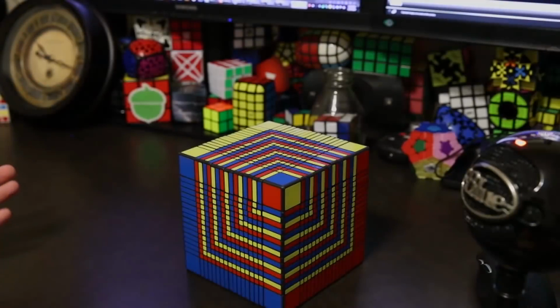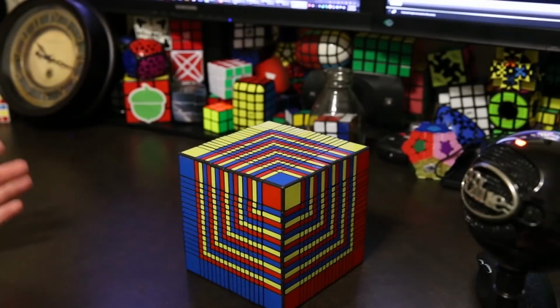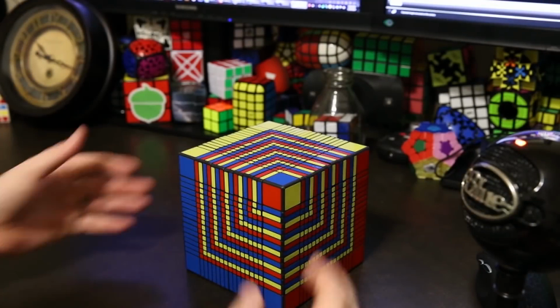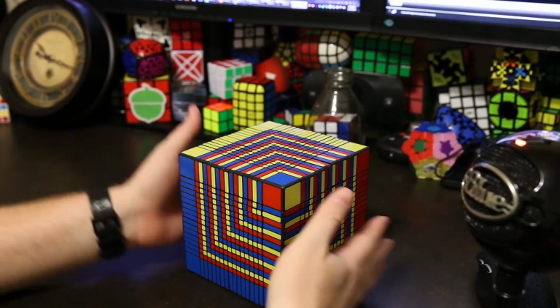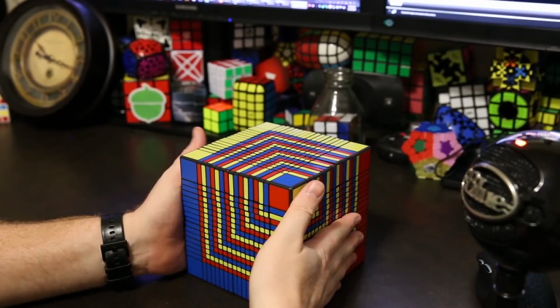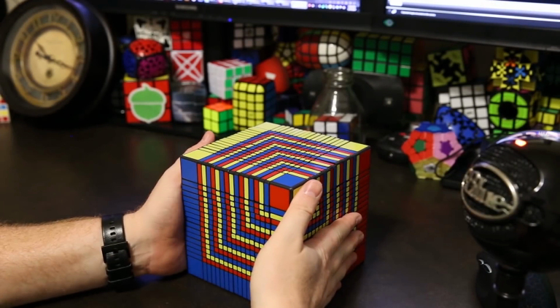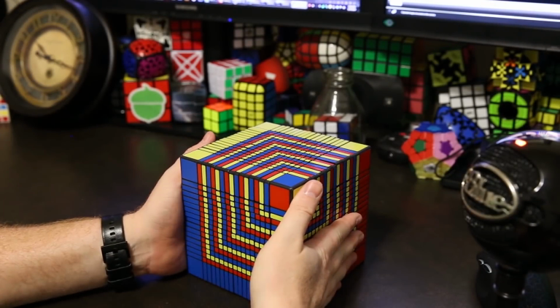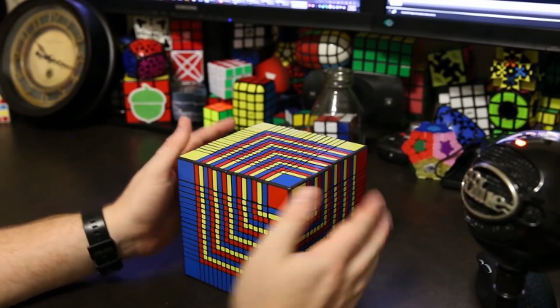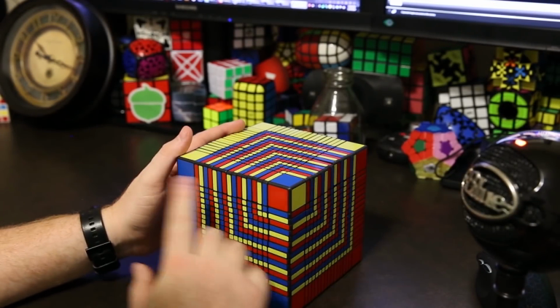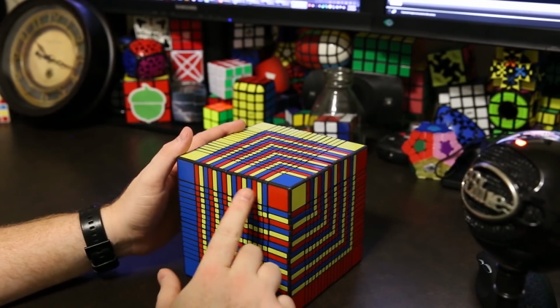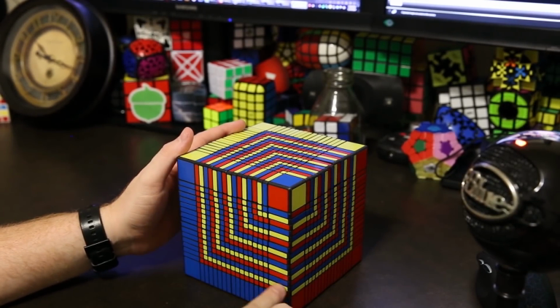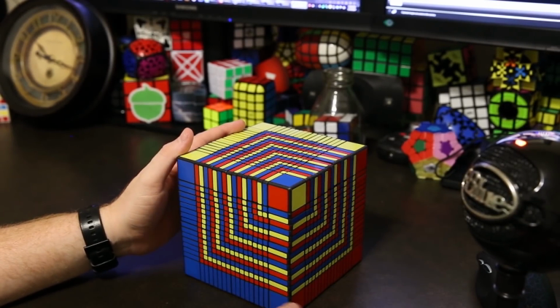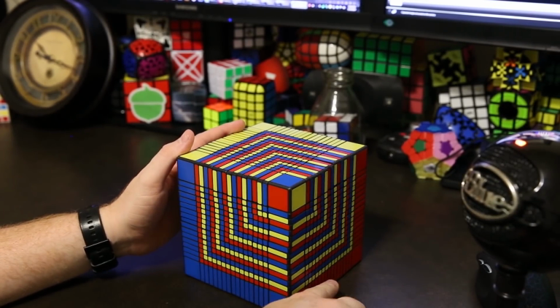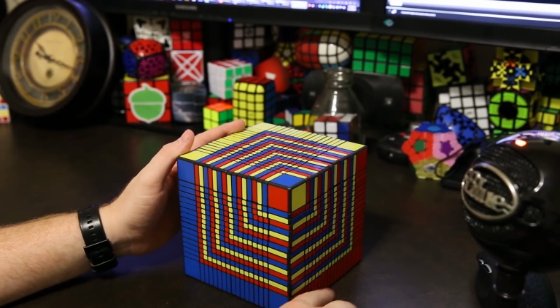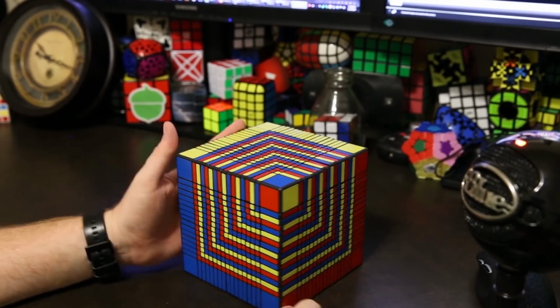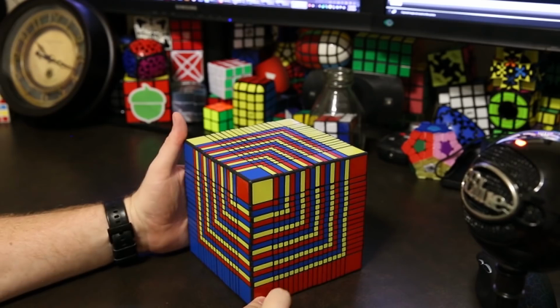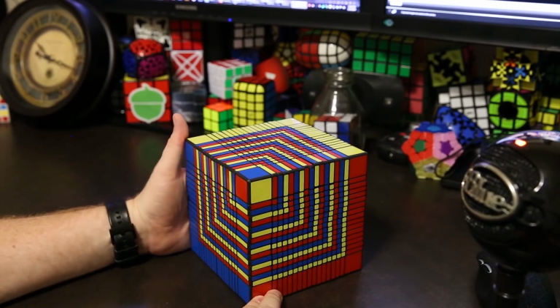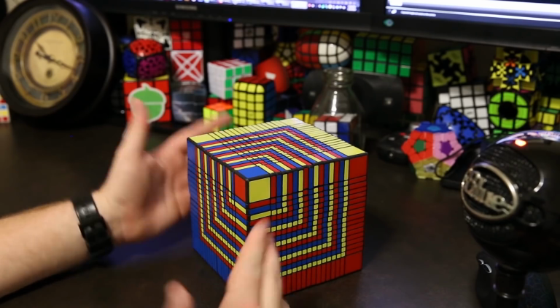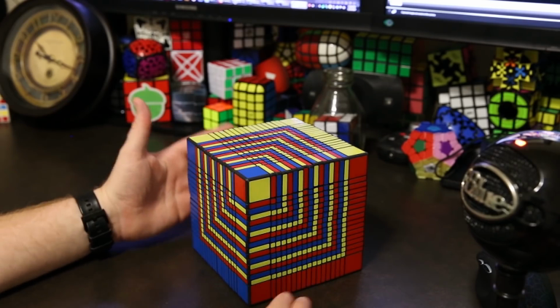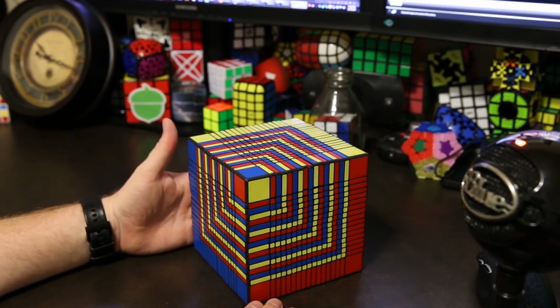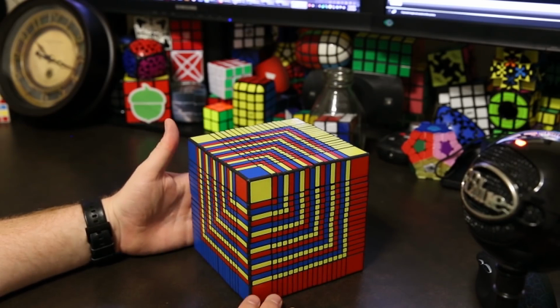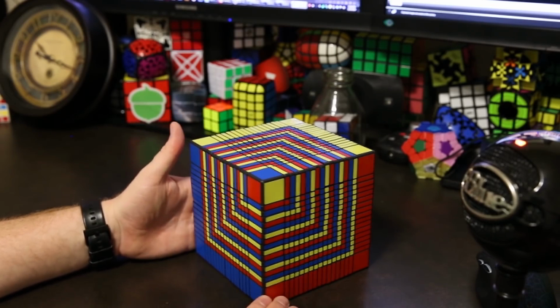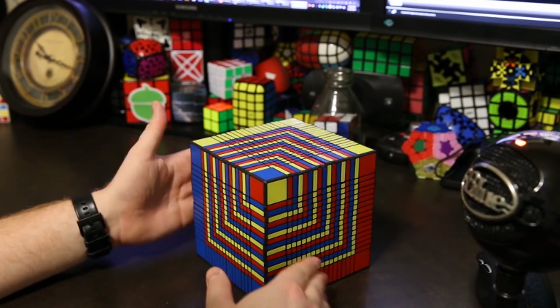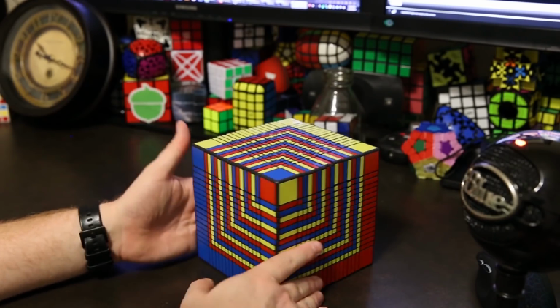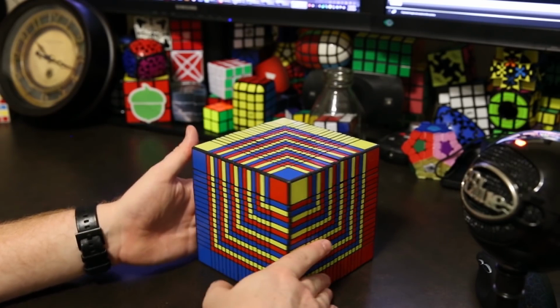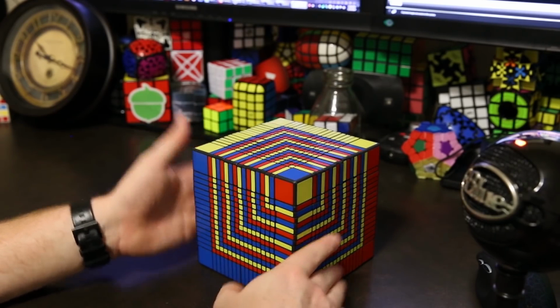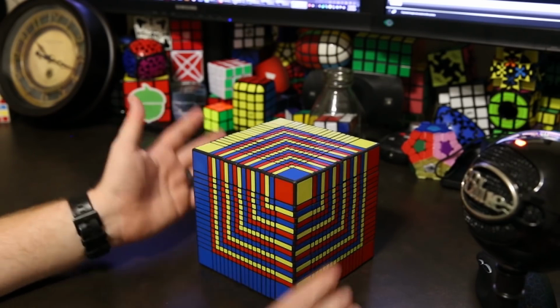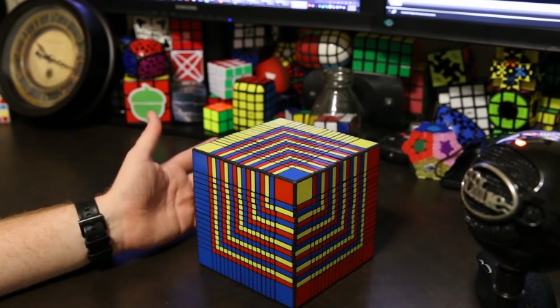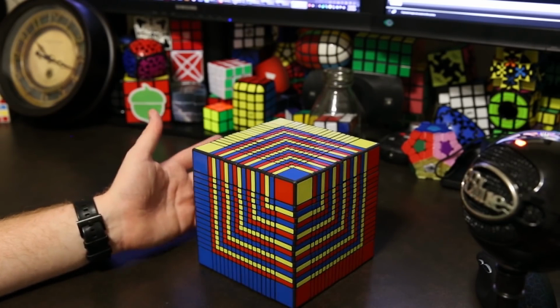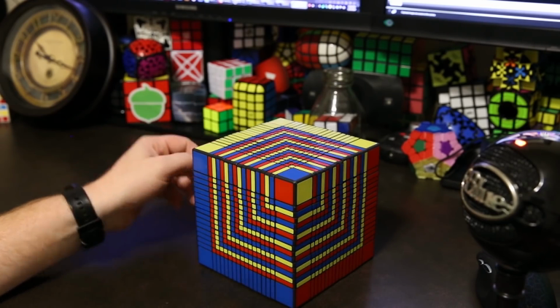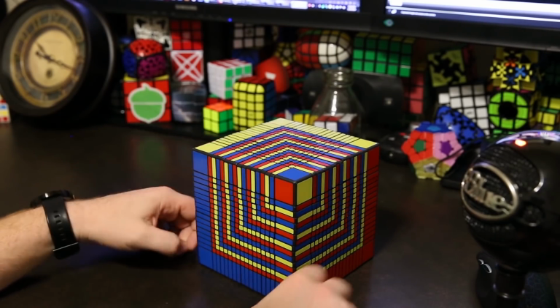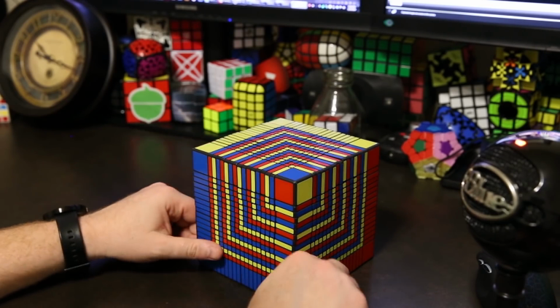What's up YouTube? My name is Kenneth. Today I'm going to solve the 17x17x17 world record largest Rubik's Cube type puzzle, the Over the Top Cube by Oscar van Deventer.